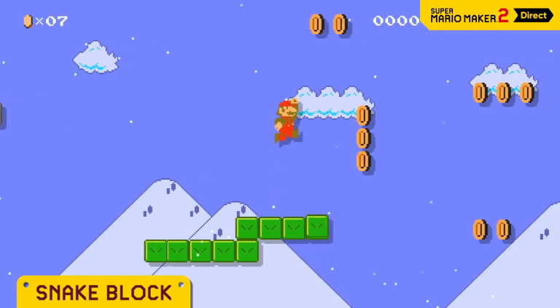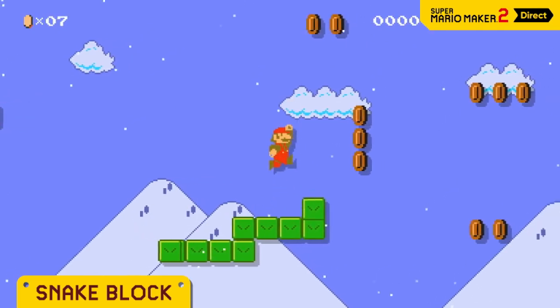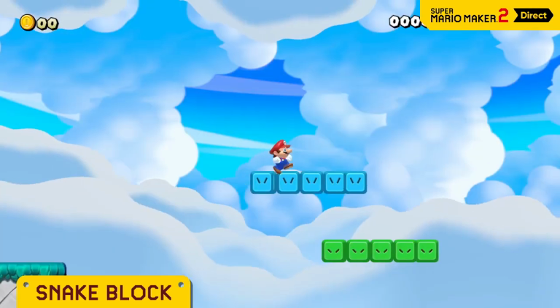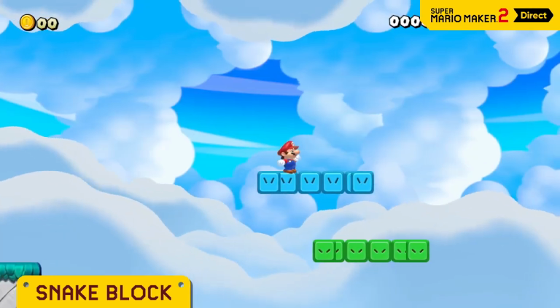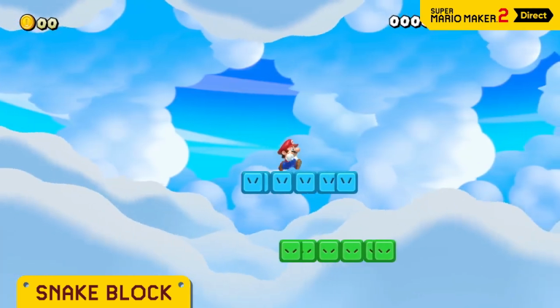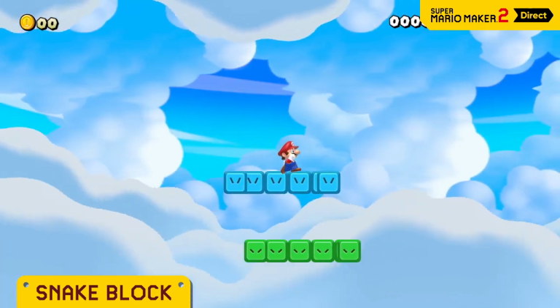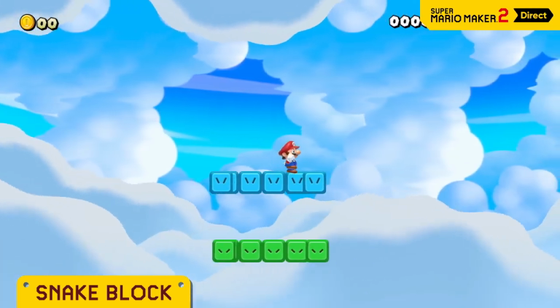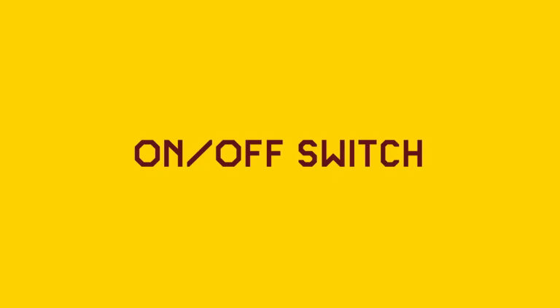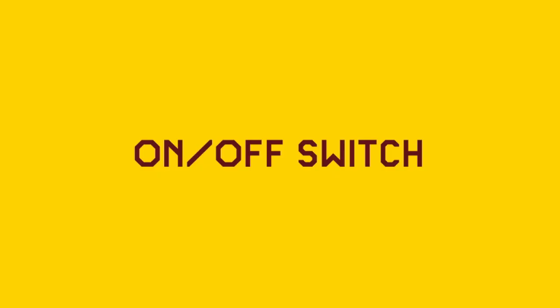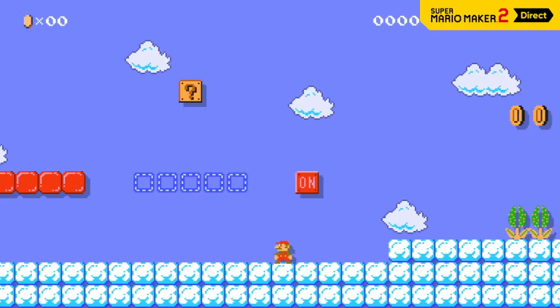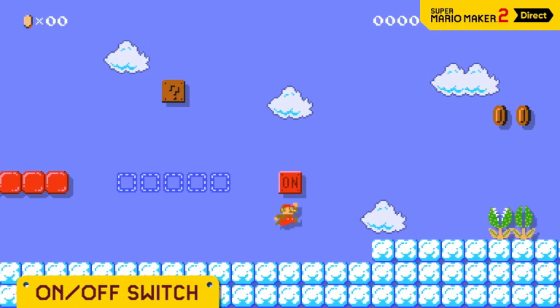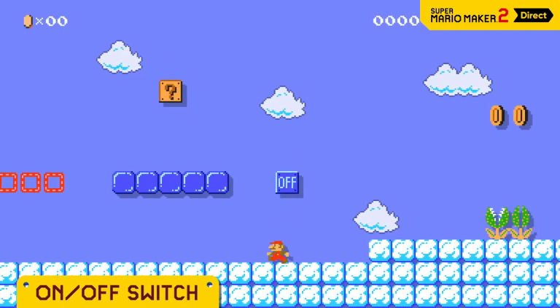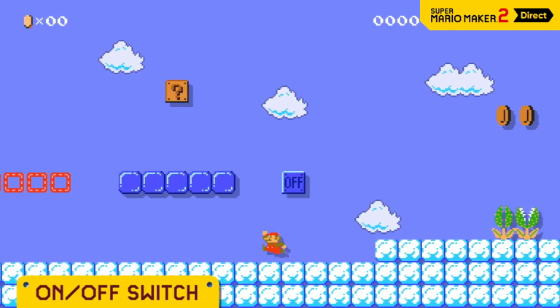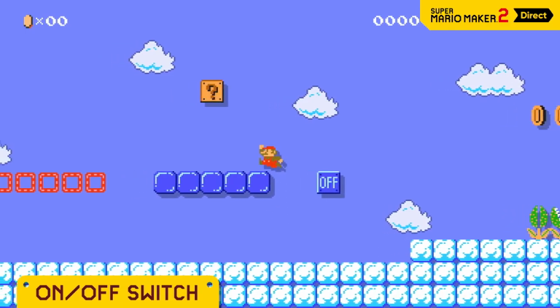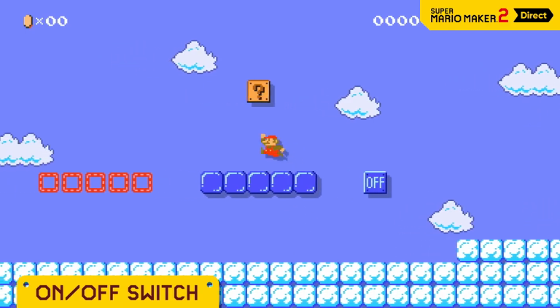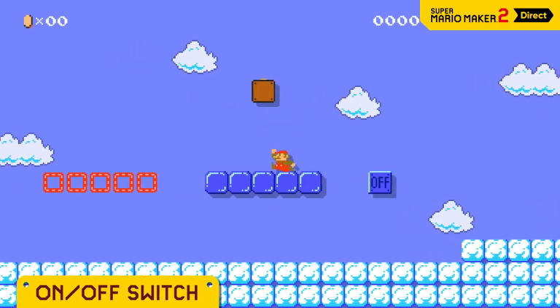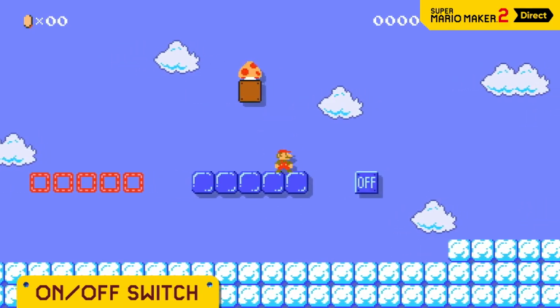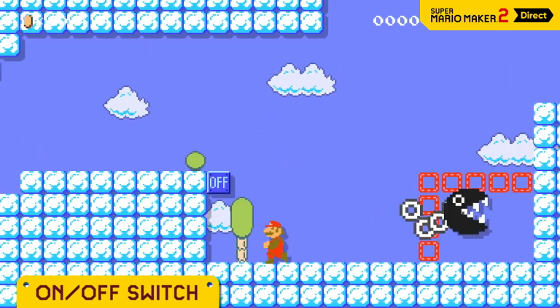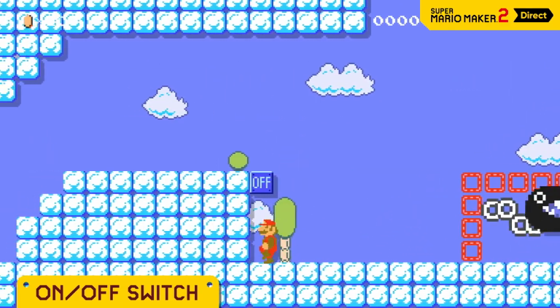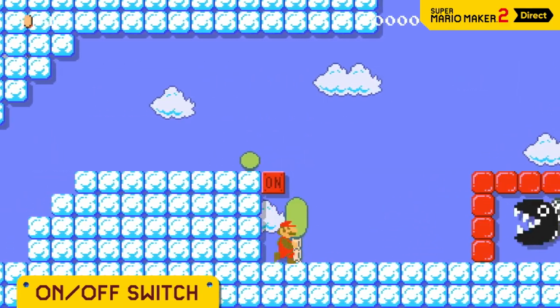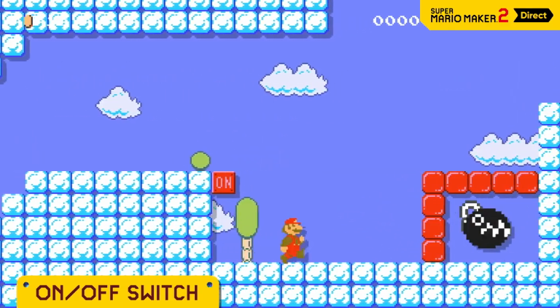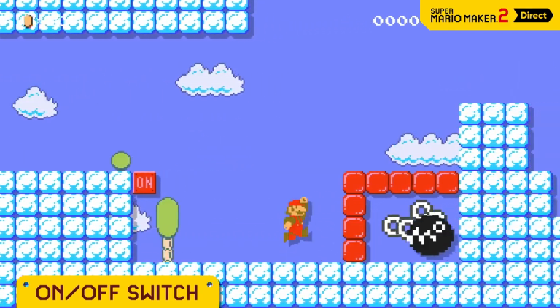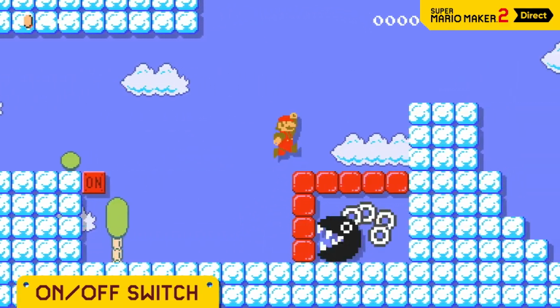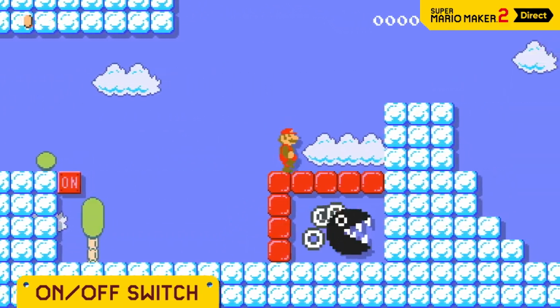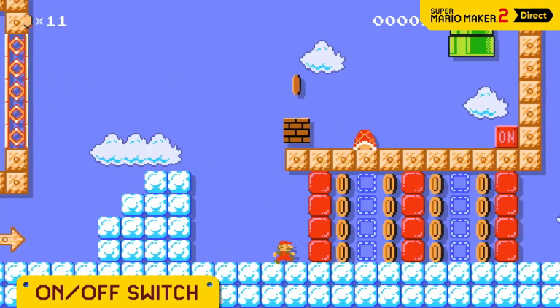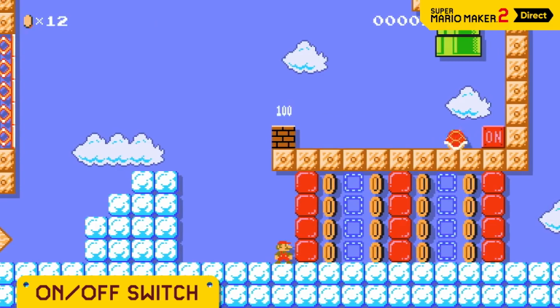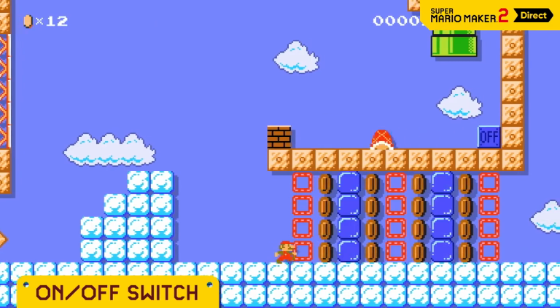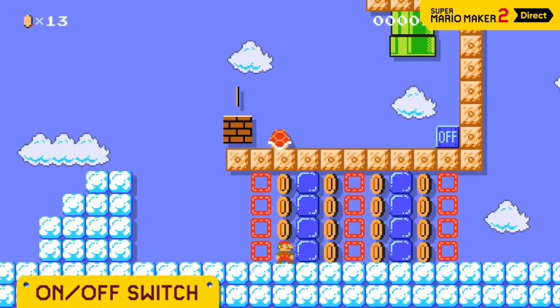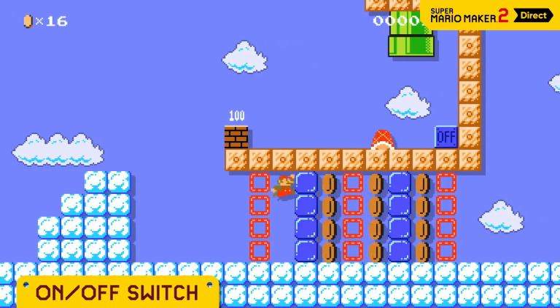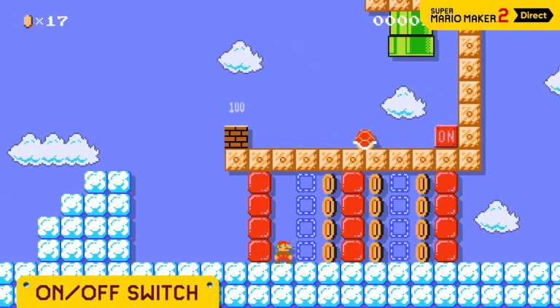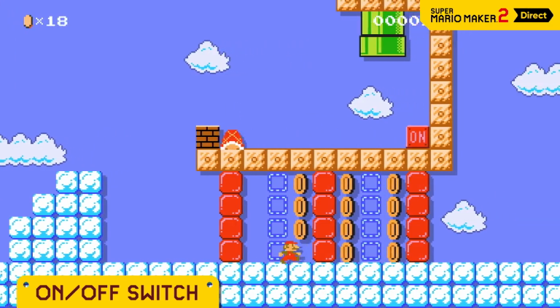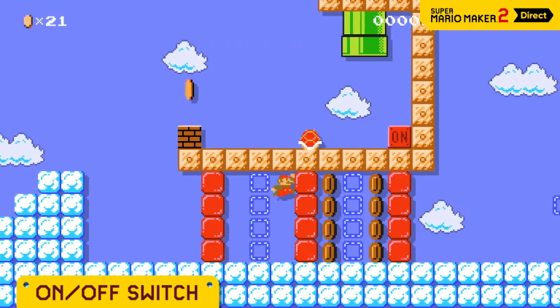And the blue one's really fast. Hit an on-off switch, and the red and blue blocks will swap. You'd be surprised how many uses there are. If you use them wisely, you can set up traps like this one.